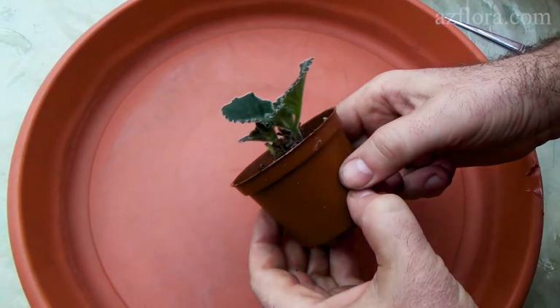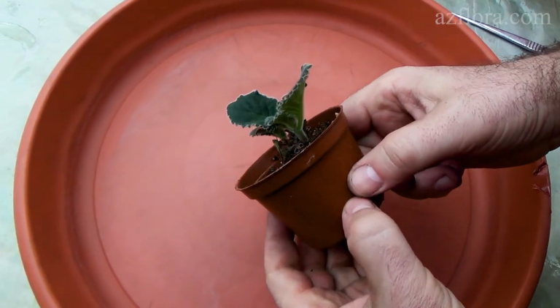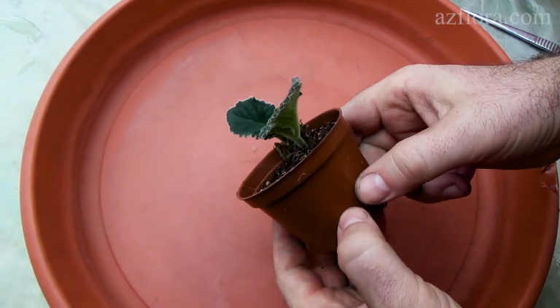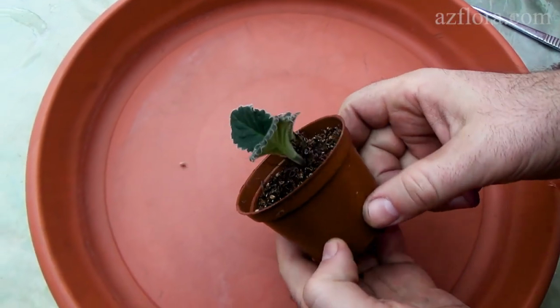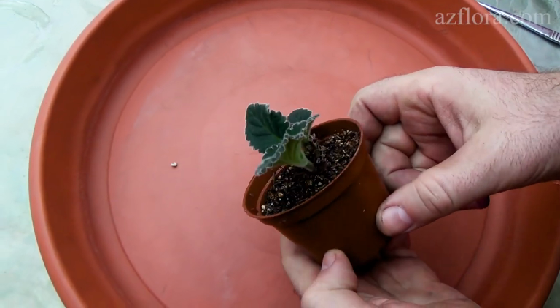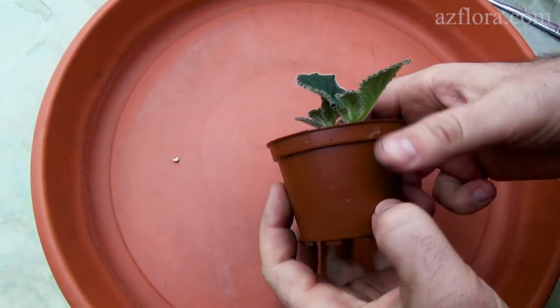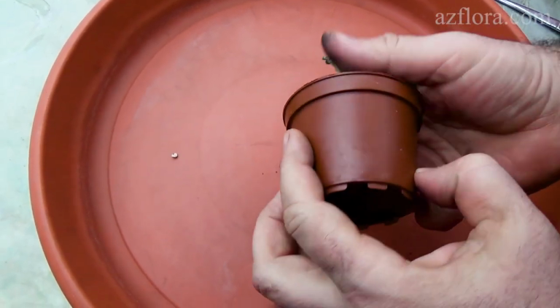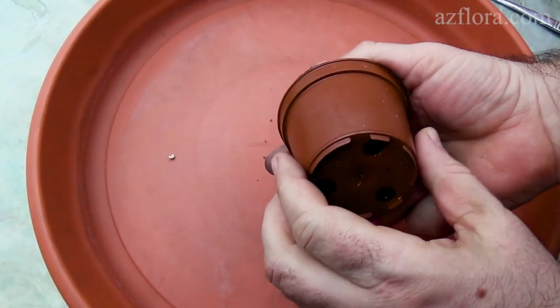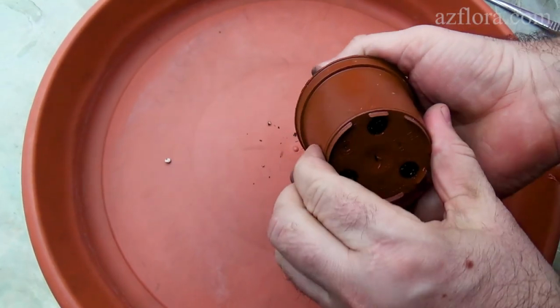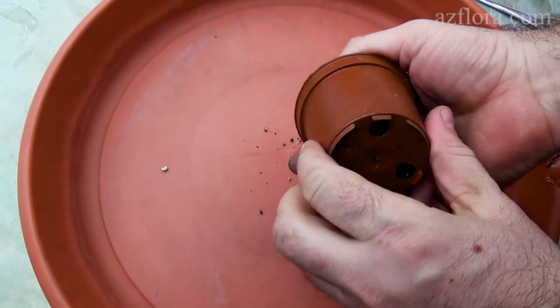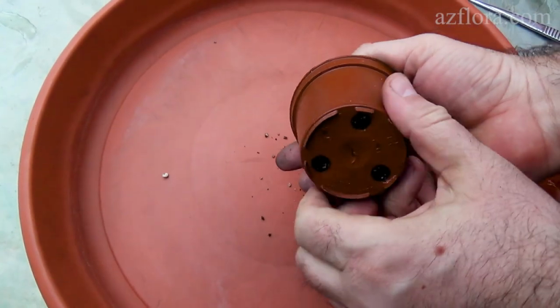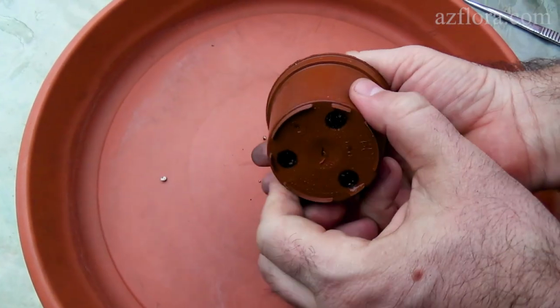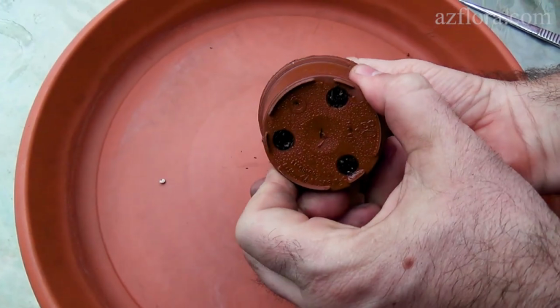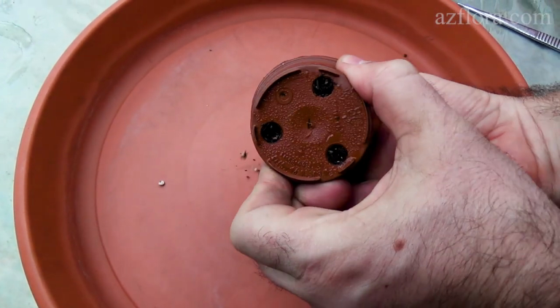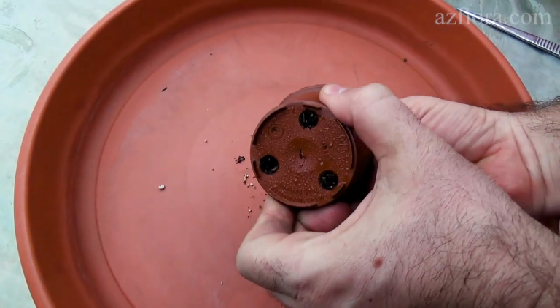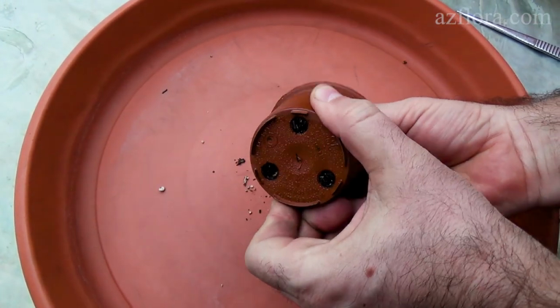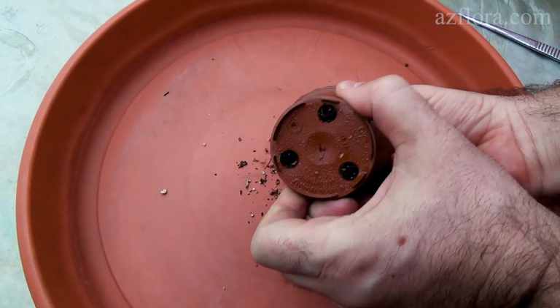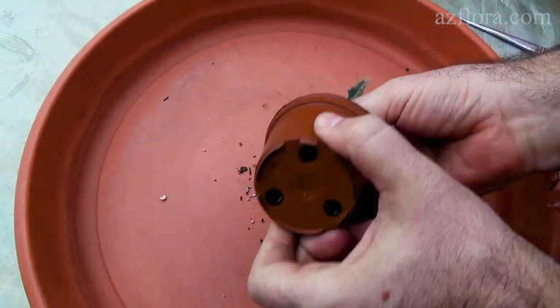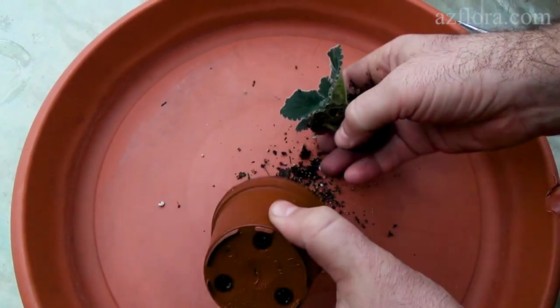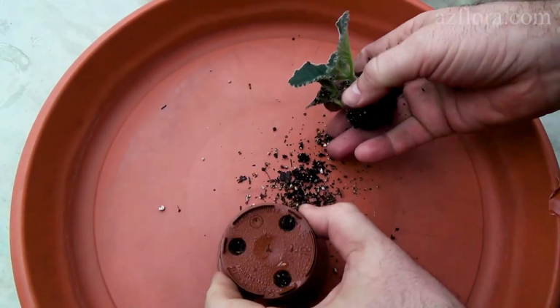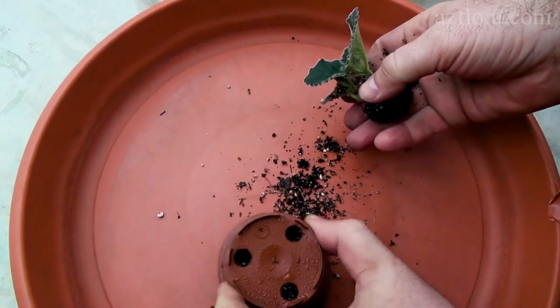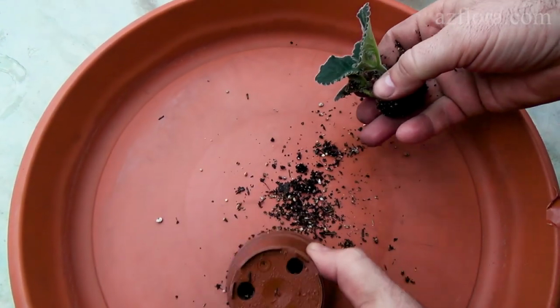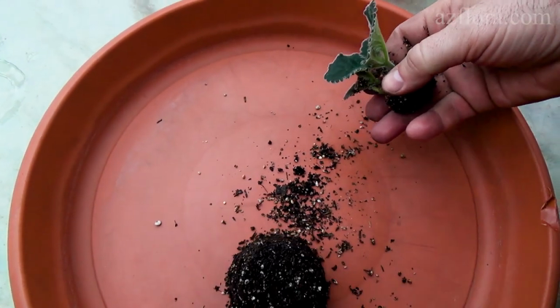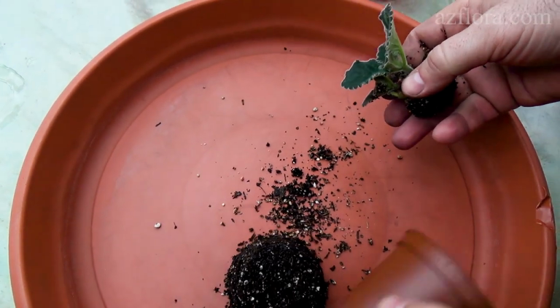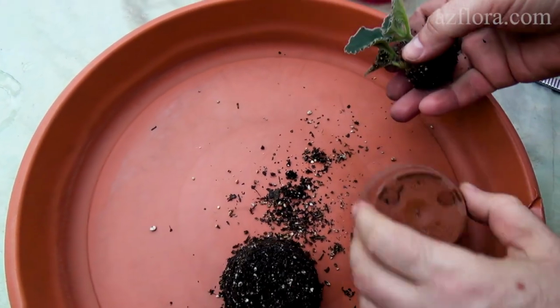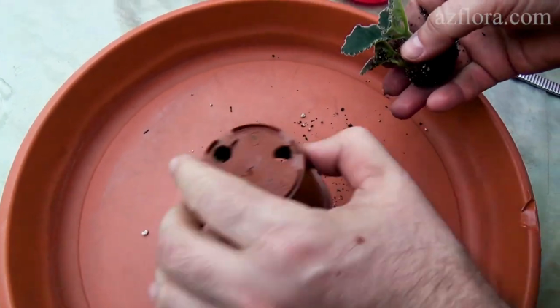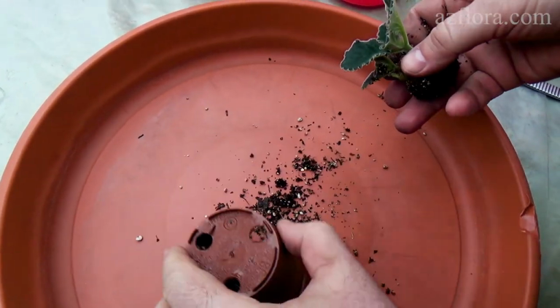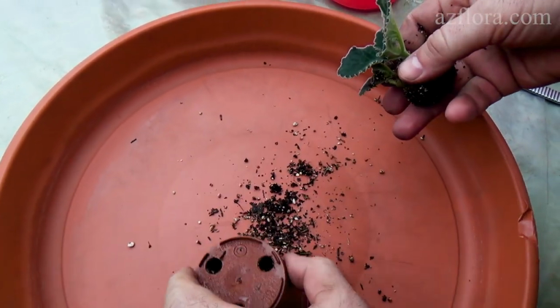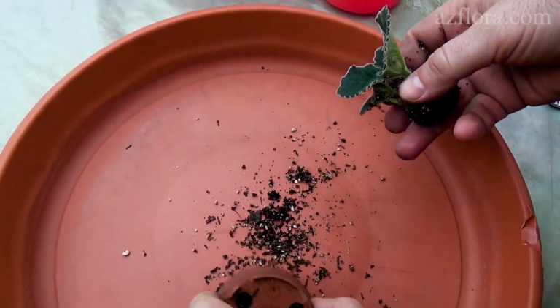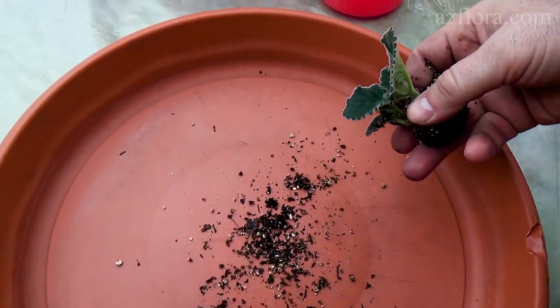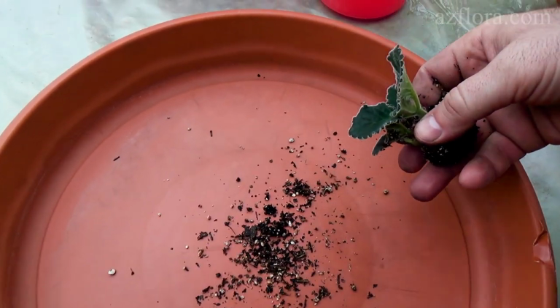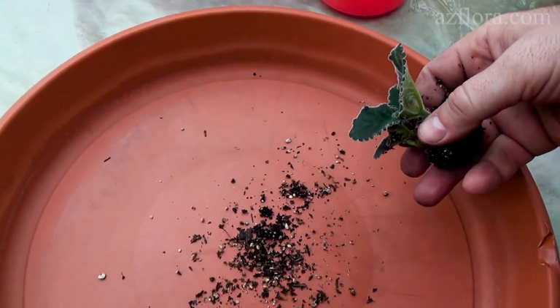The plant had developed leaves and roots 3 weeks after planting the tuber. After that, you can carry out the procedure for dividing the tuber.